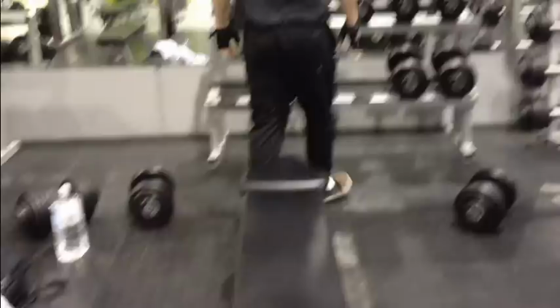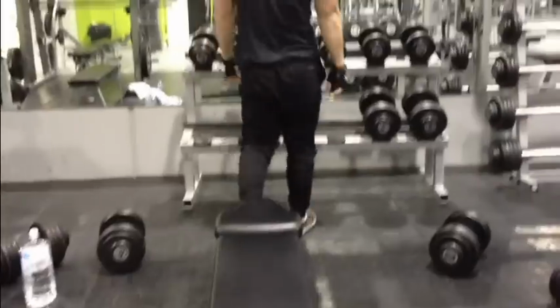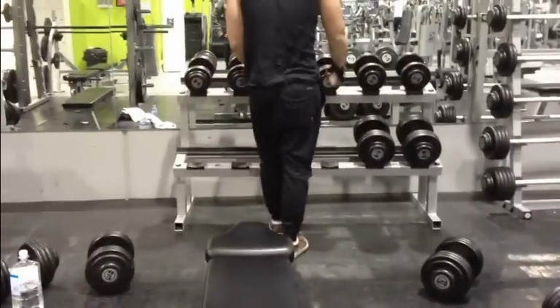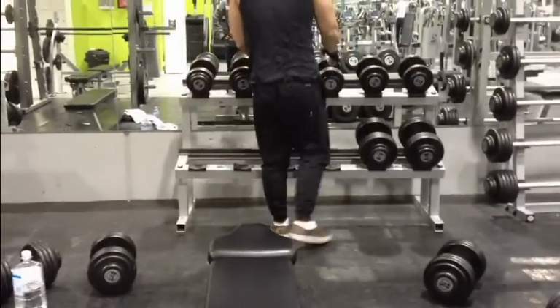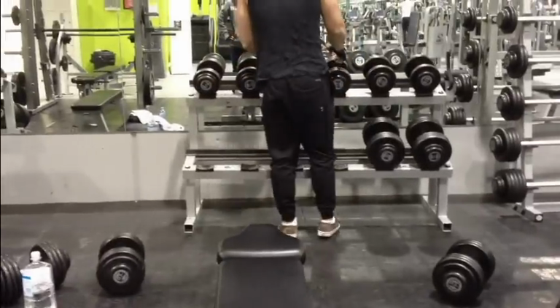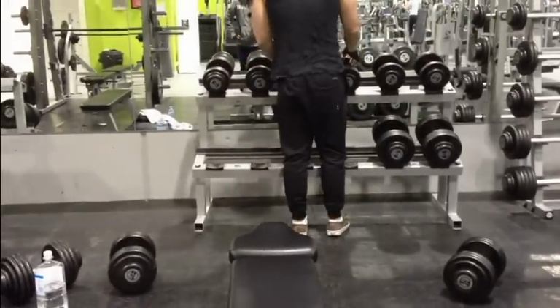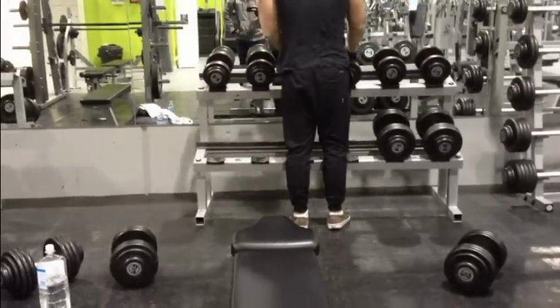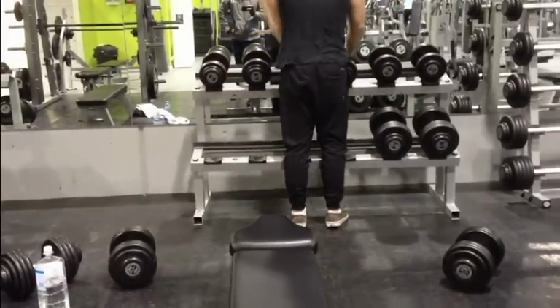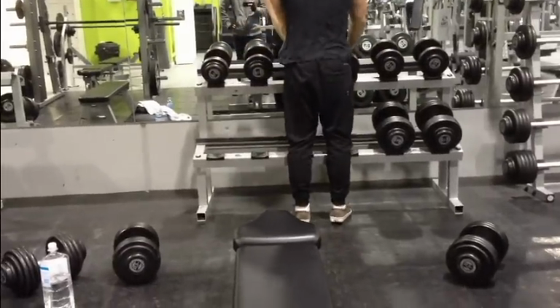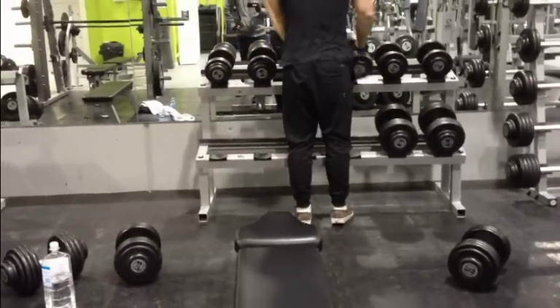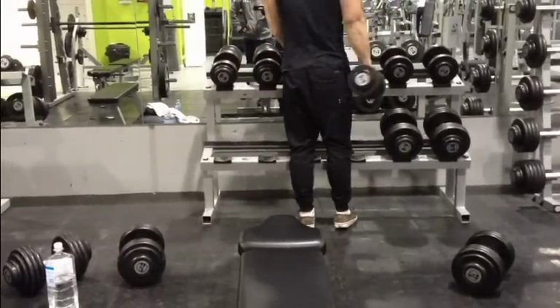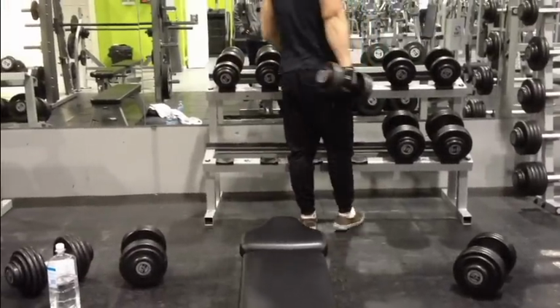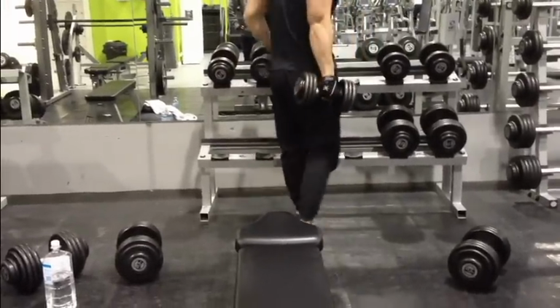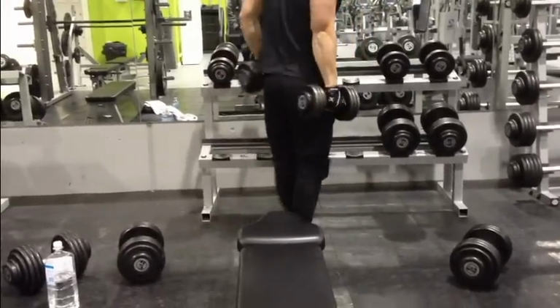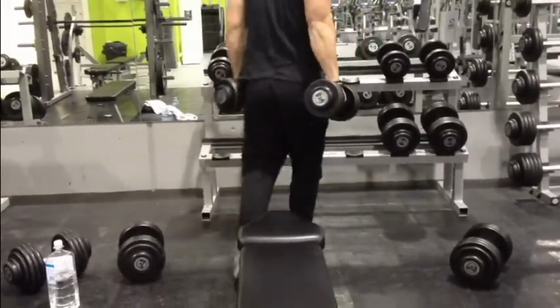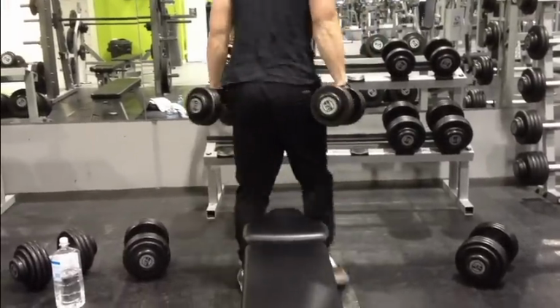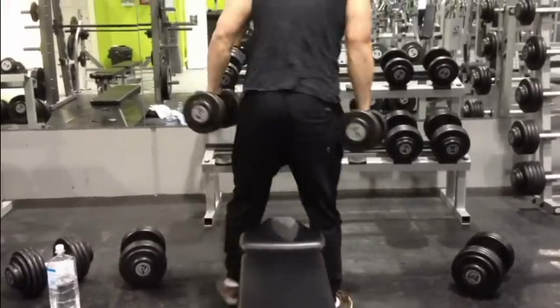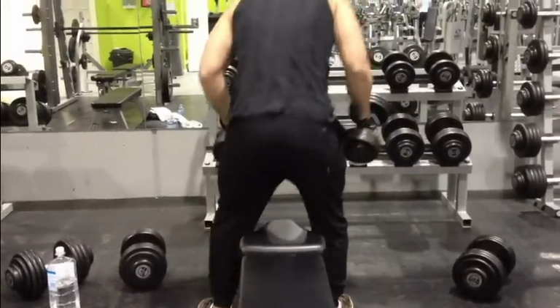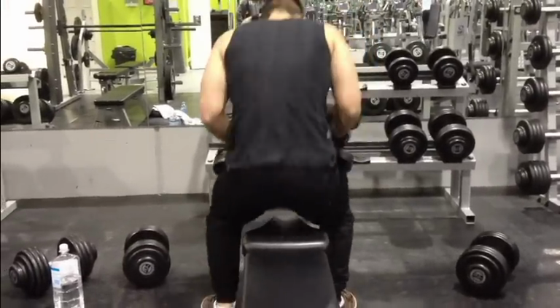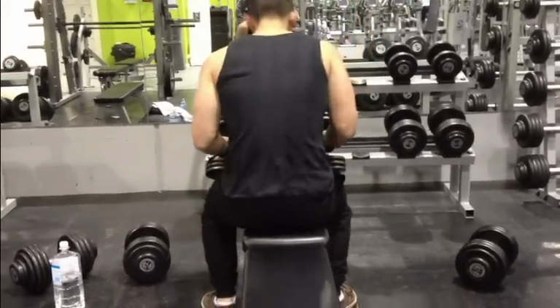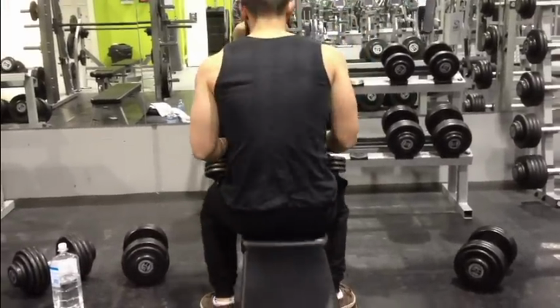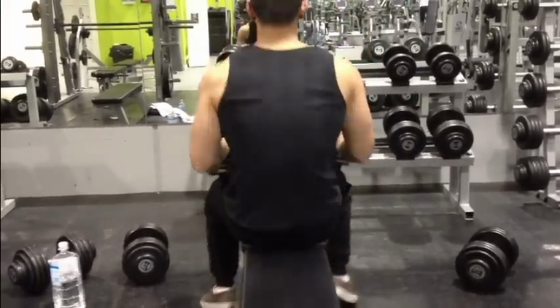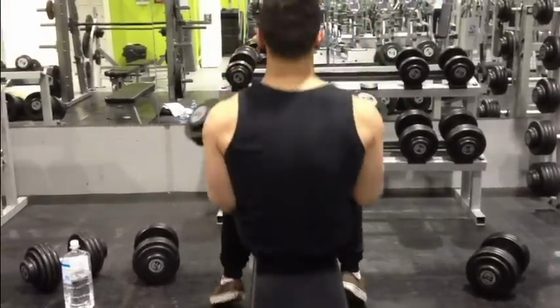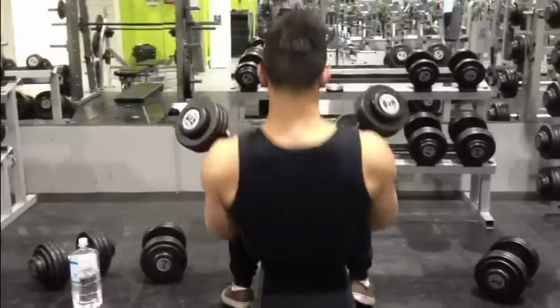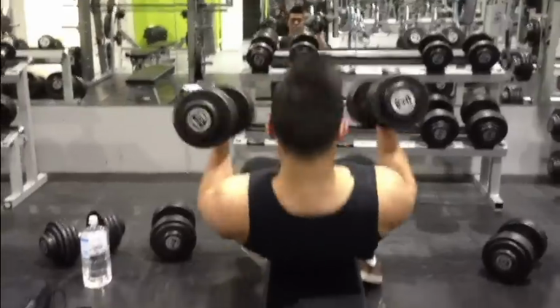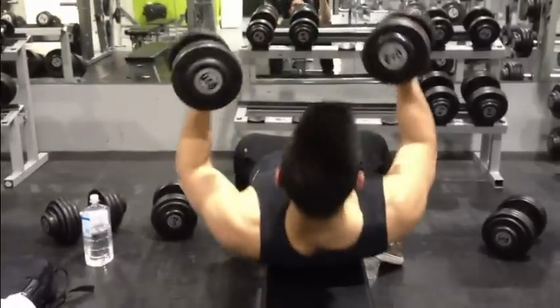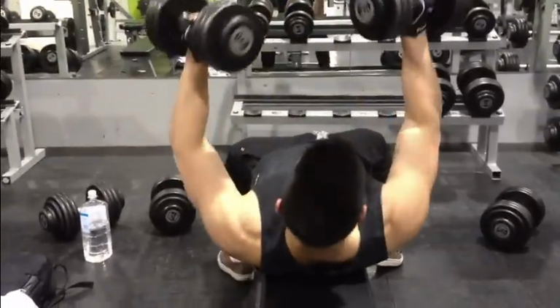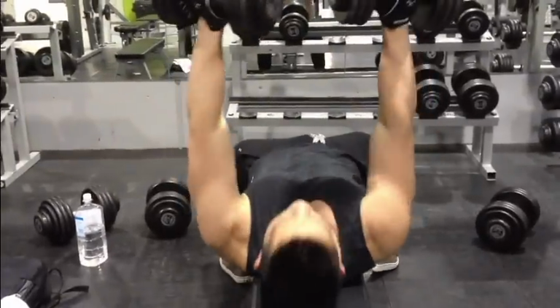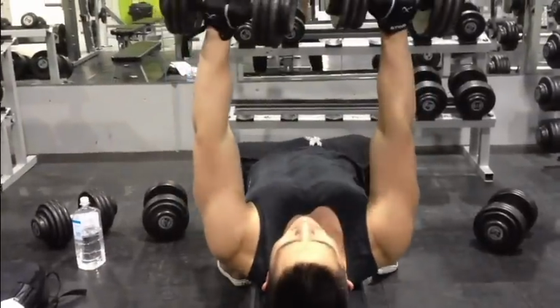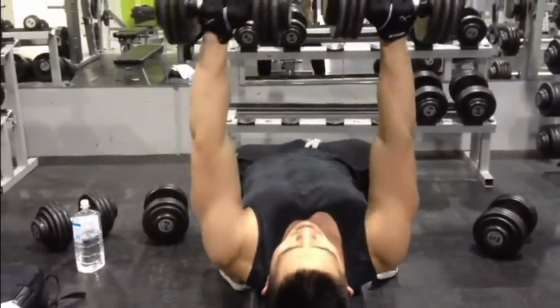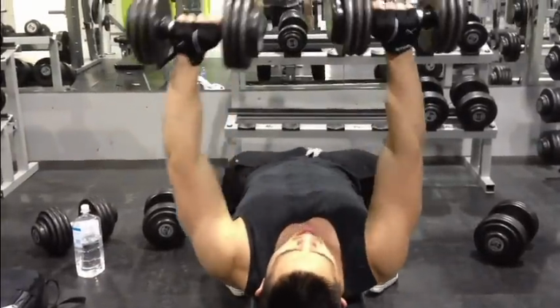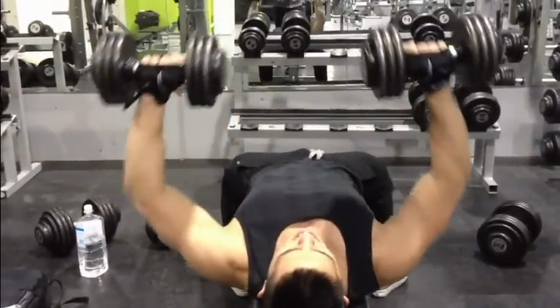Last time I dropped the weights and they broke — smashed everywhere. I looked around and no one was there, thank God. The reason why I drop them like that is because it's heavy.